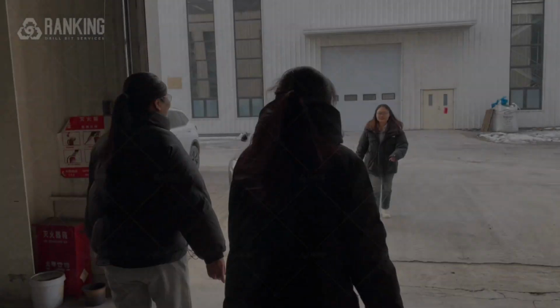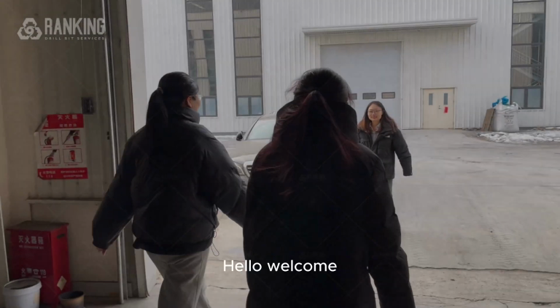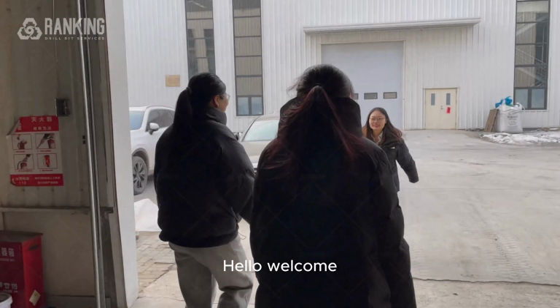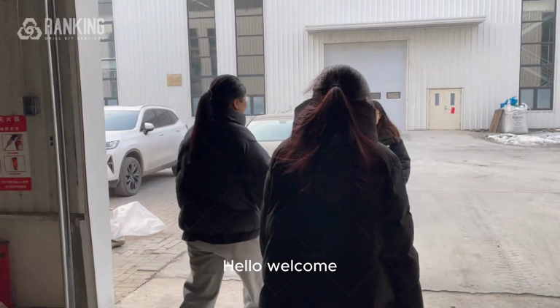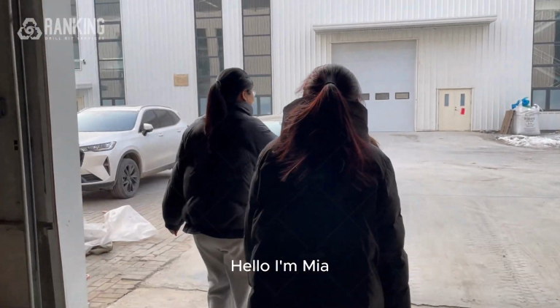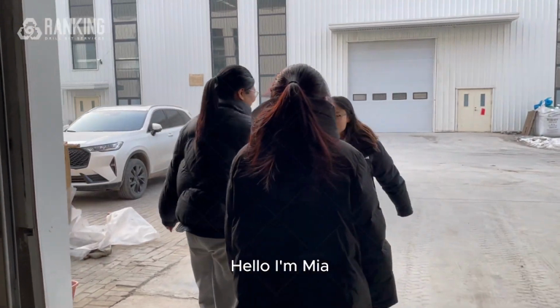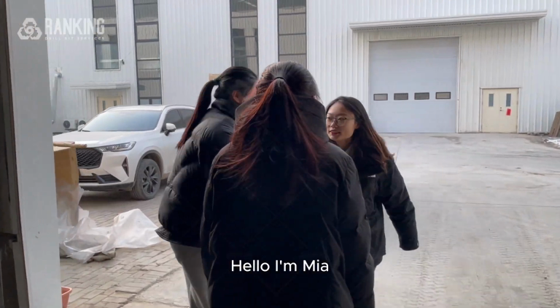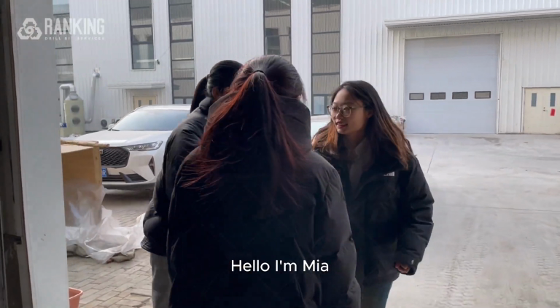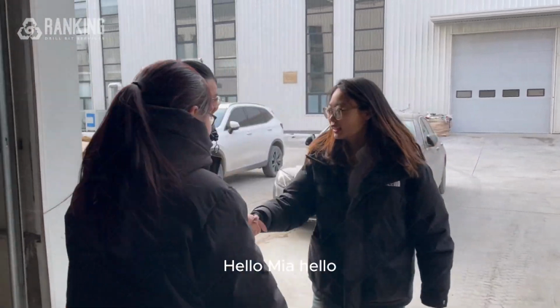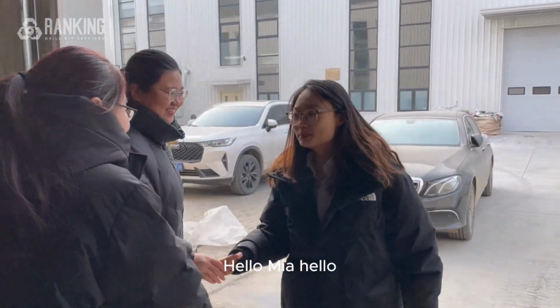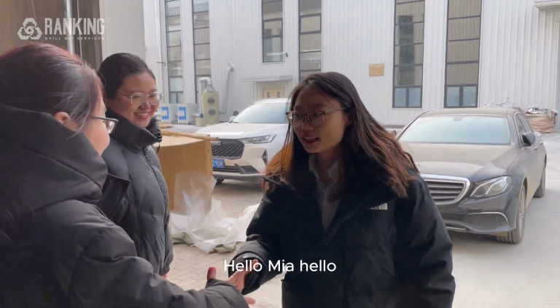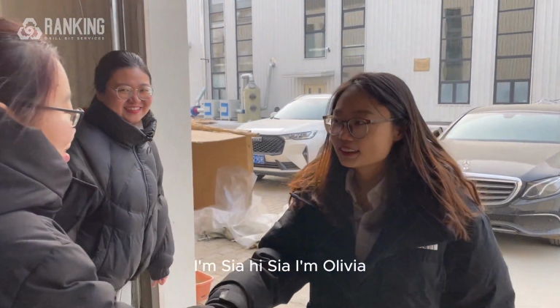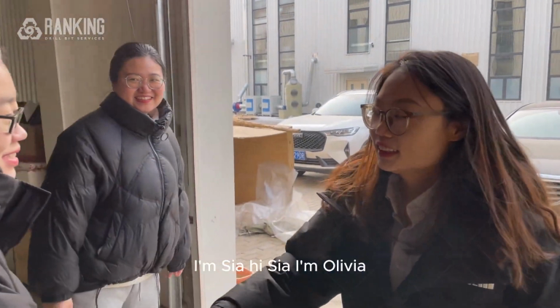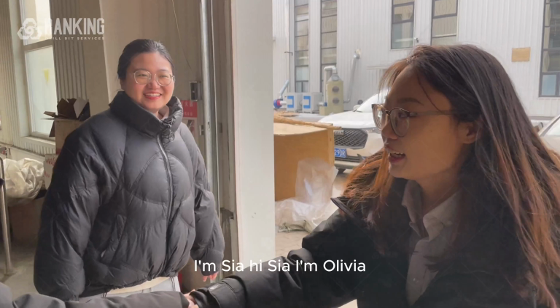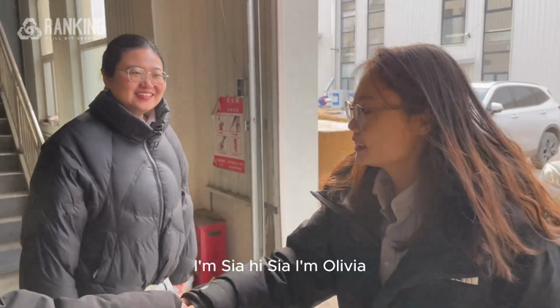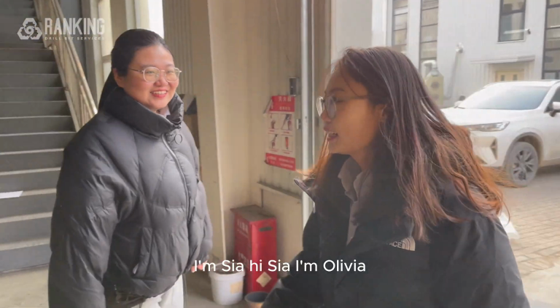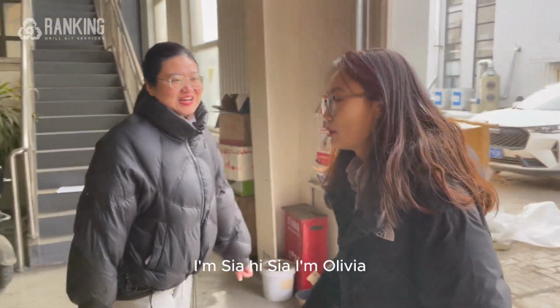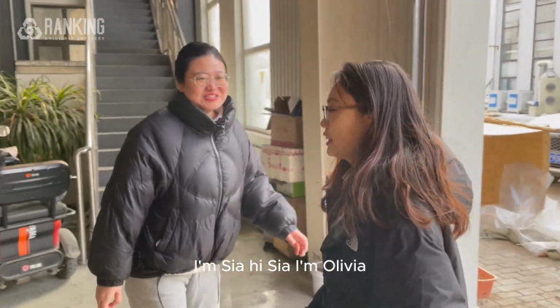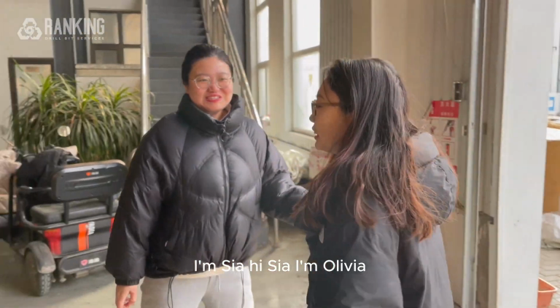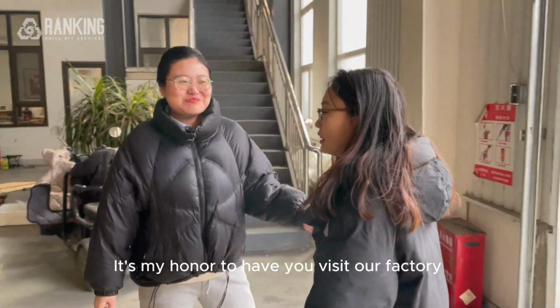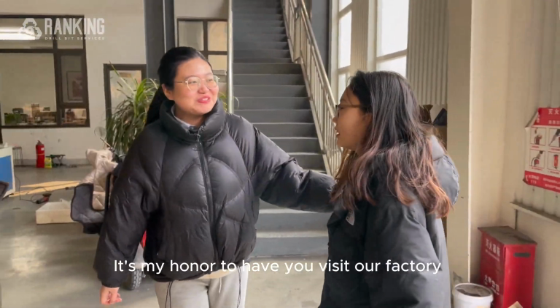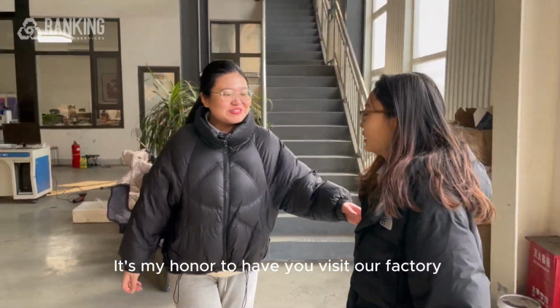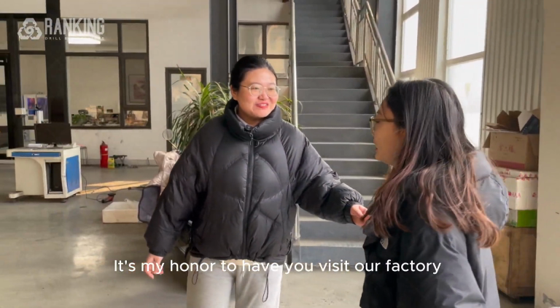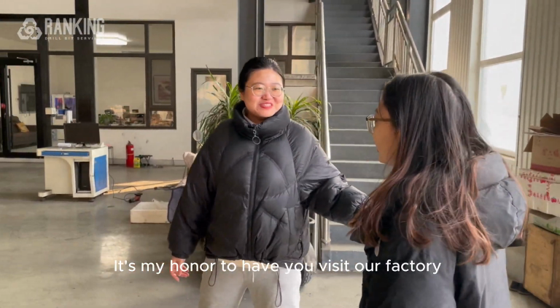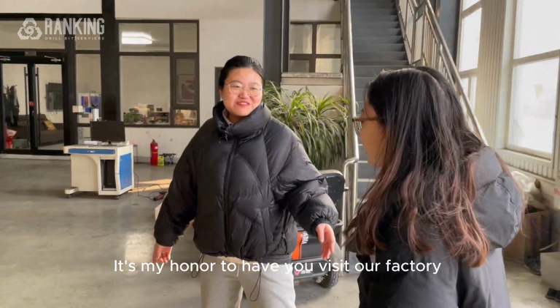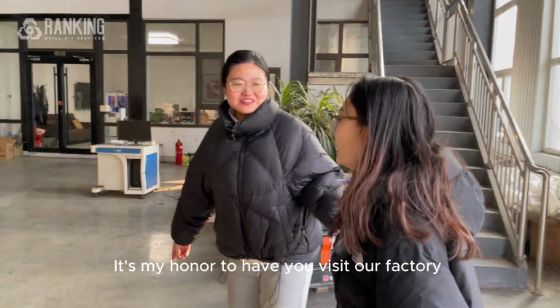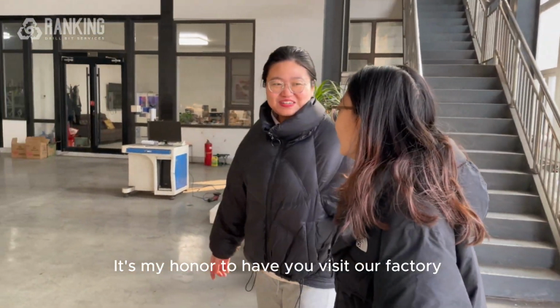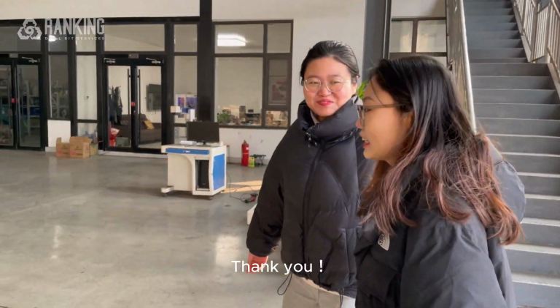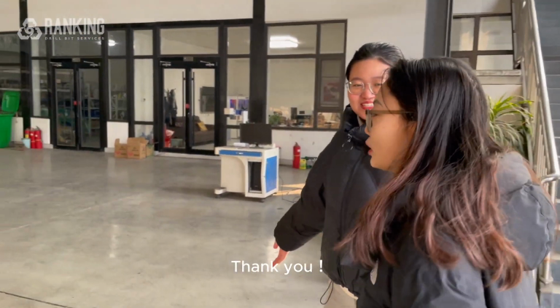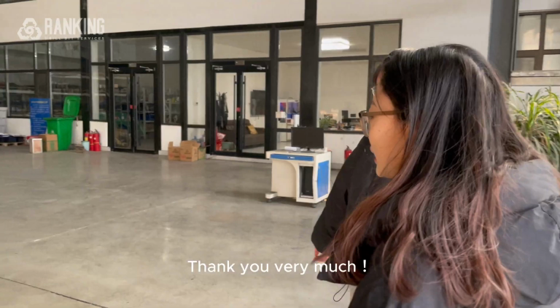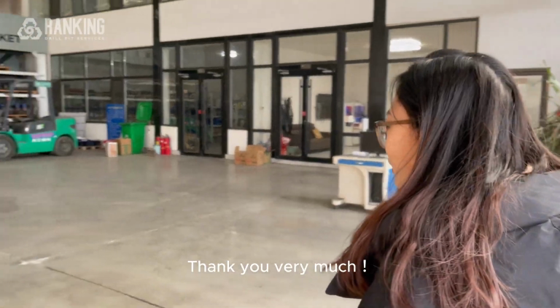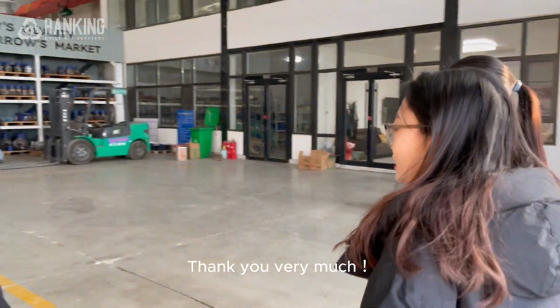Hello, welcome. Hello, I'm Mia. Hello, Mia. Hello, I'm Sia. Hi, Sia. I'm Olivia. It's my honor to have you visit our factory. Thank you. Thank you very much.